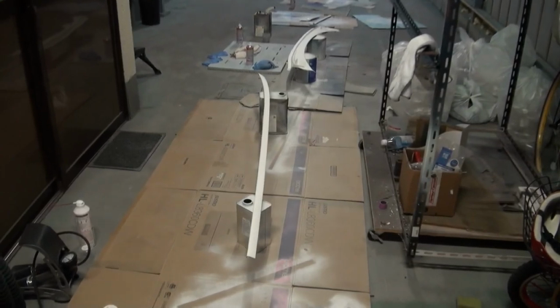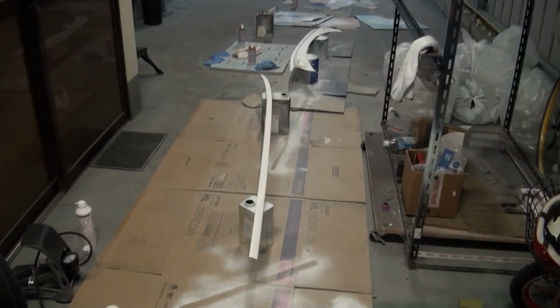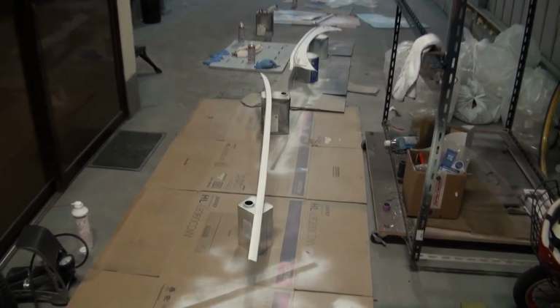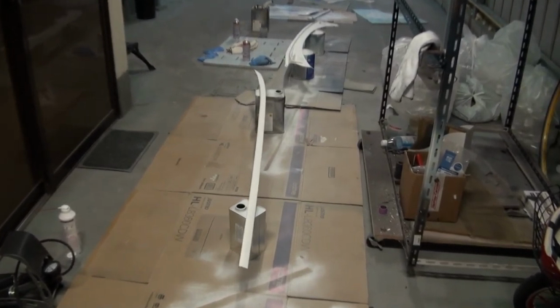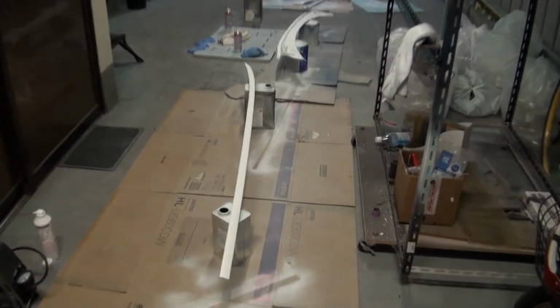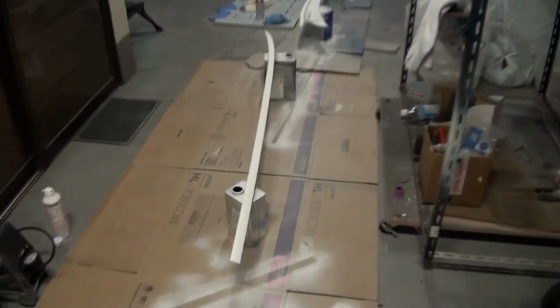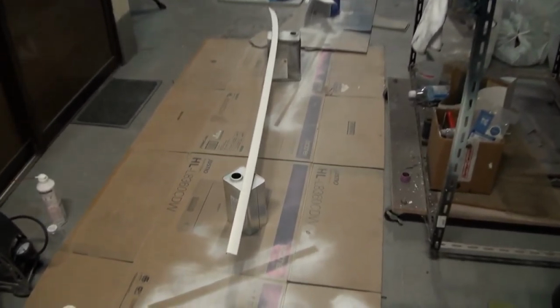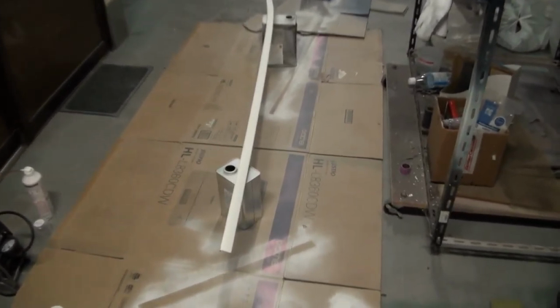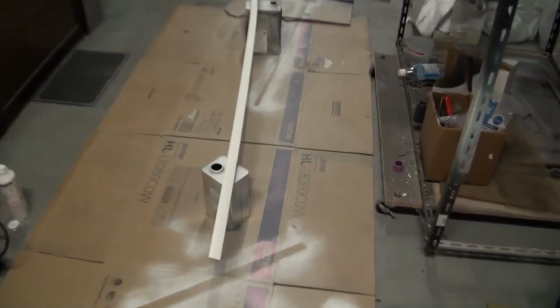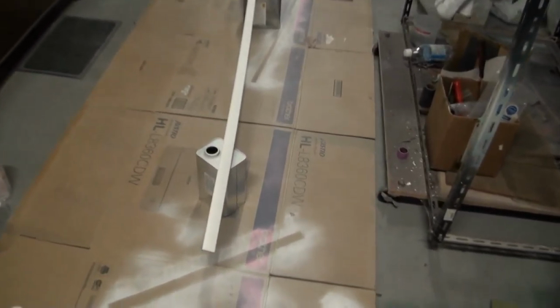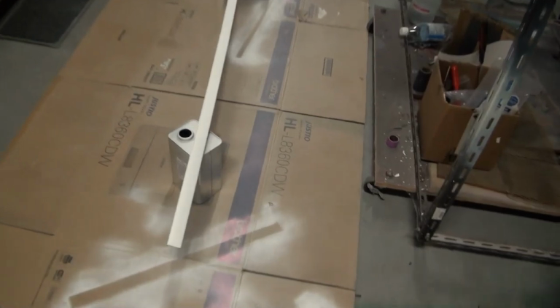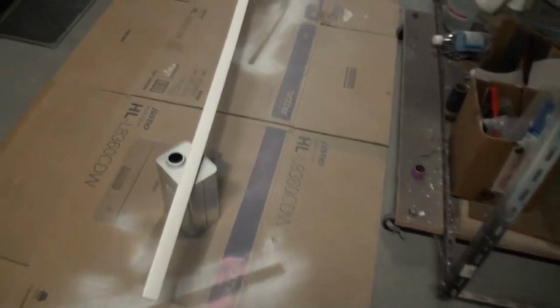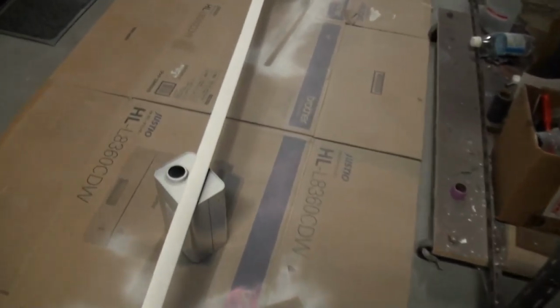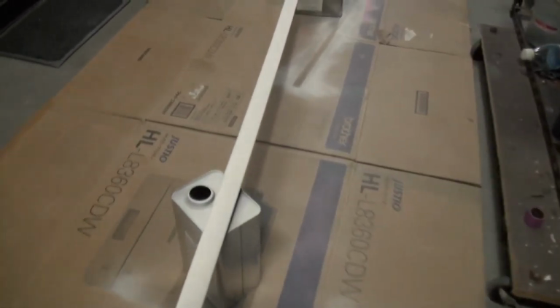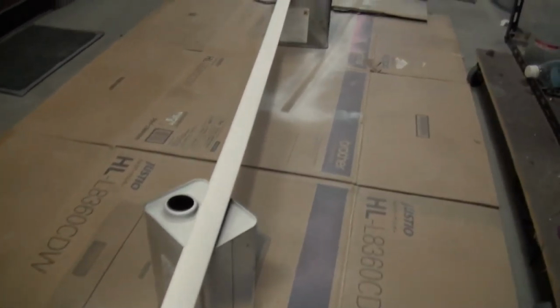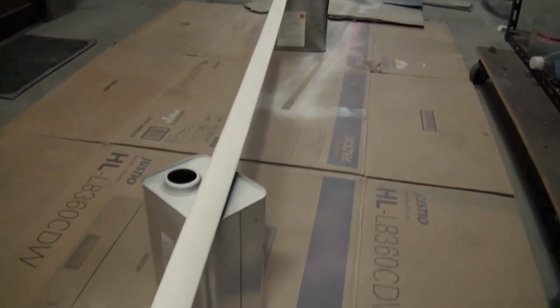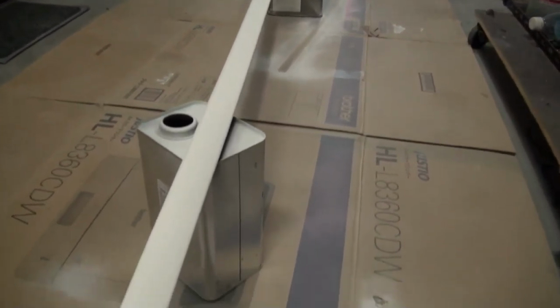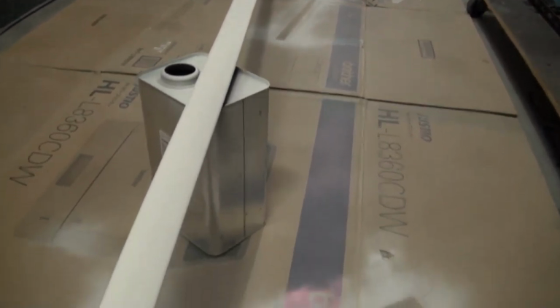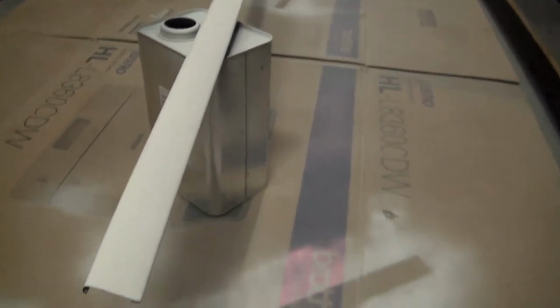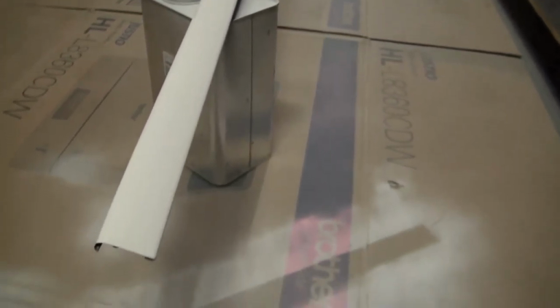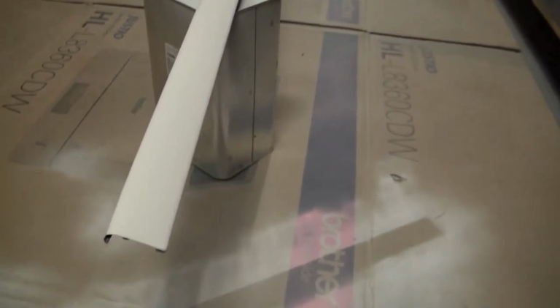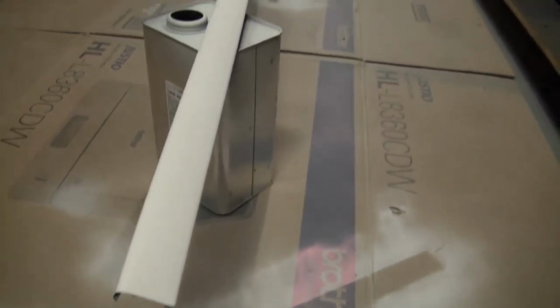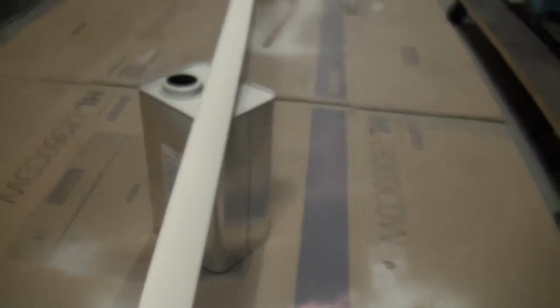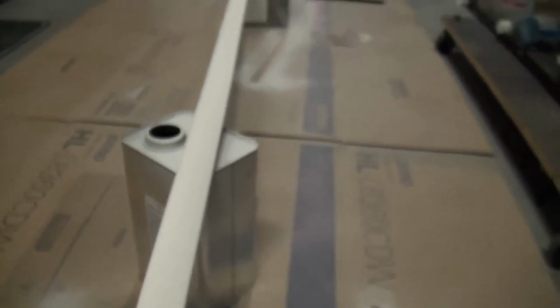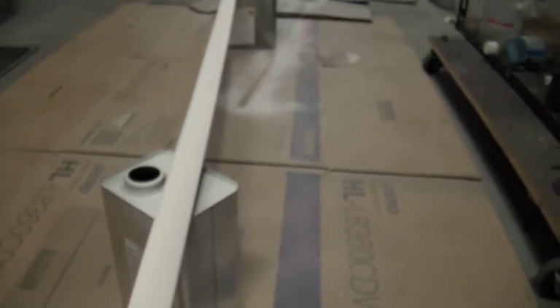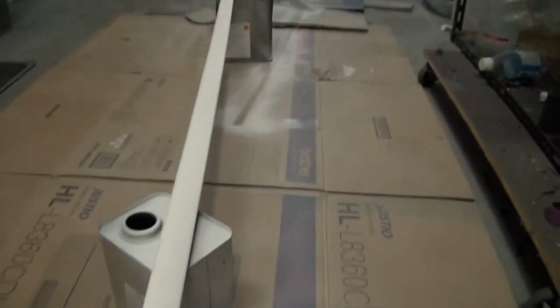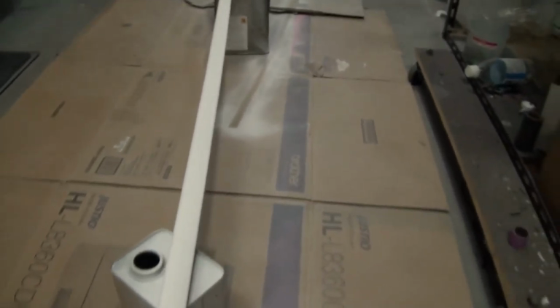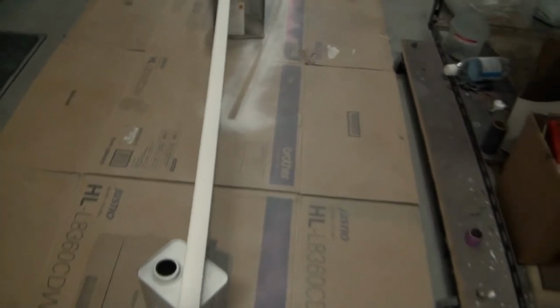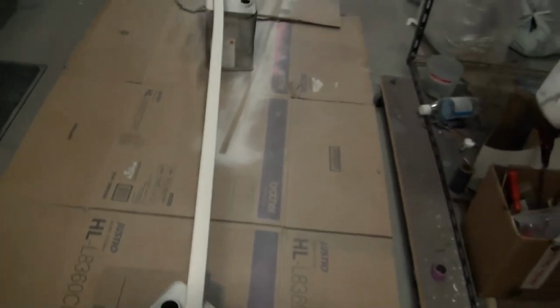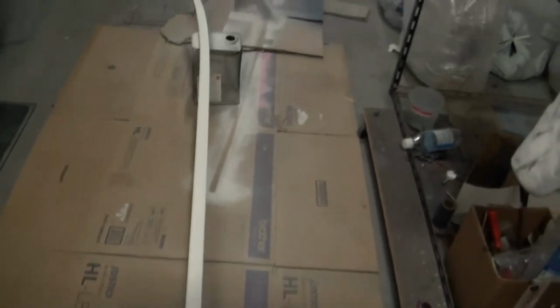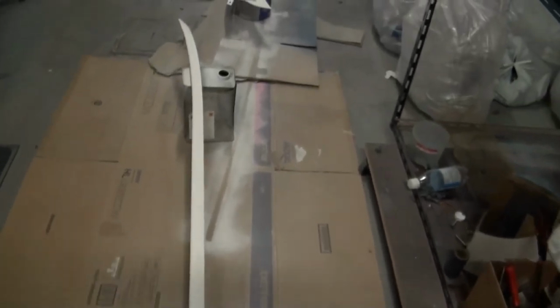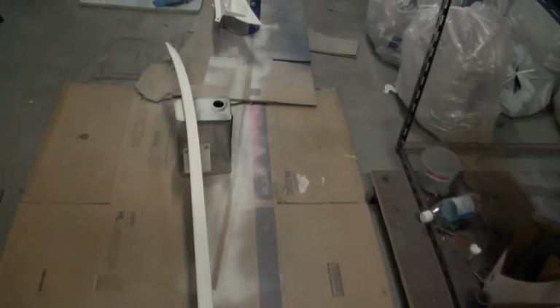I'm back home now after being on holiday for two weeks and making progress on the trim pieces - I've got quite a few done already.